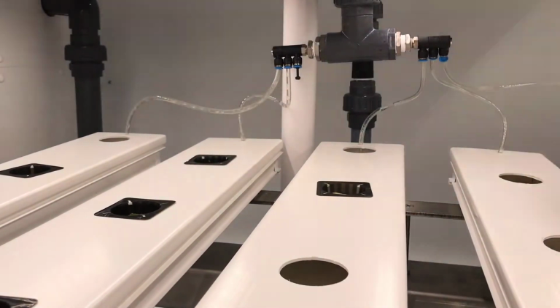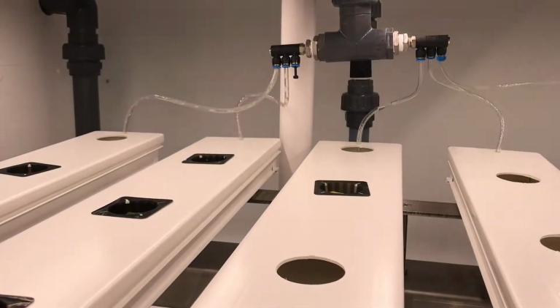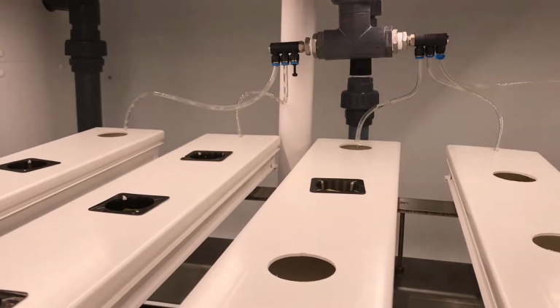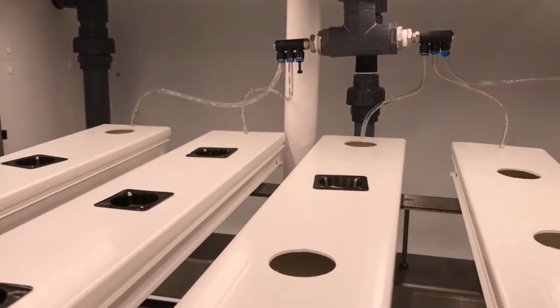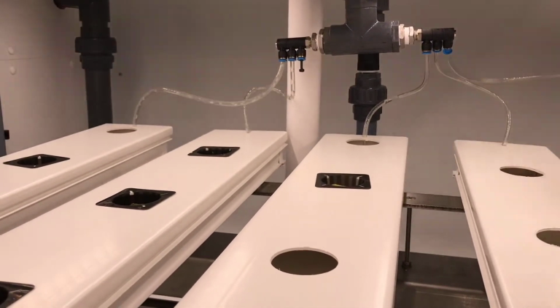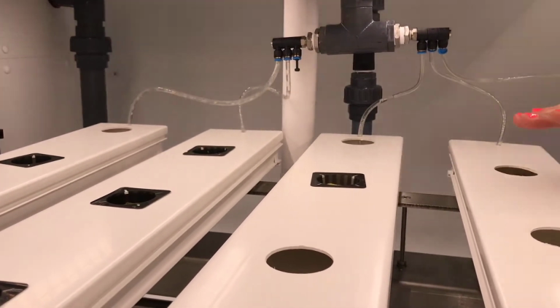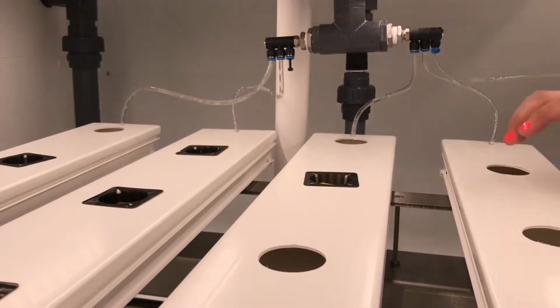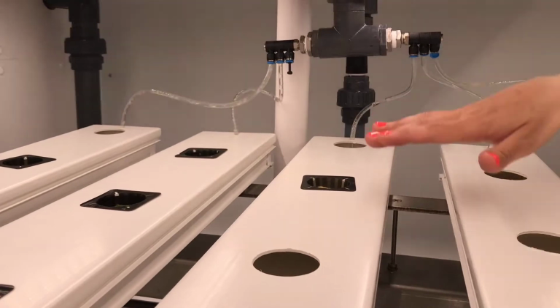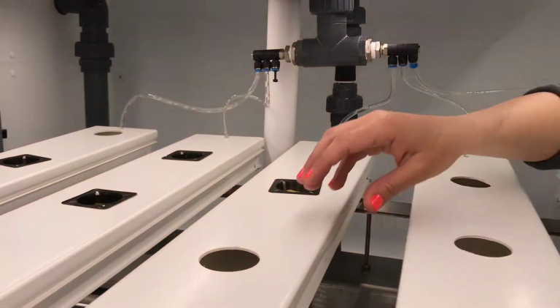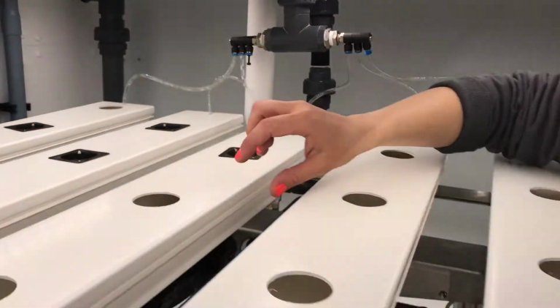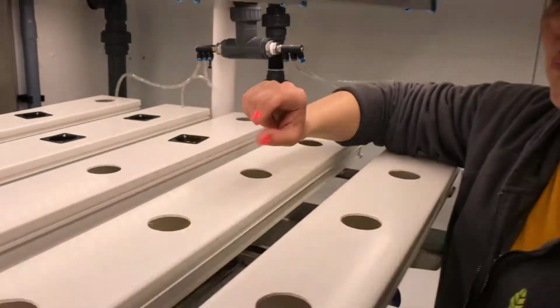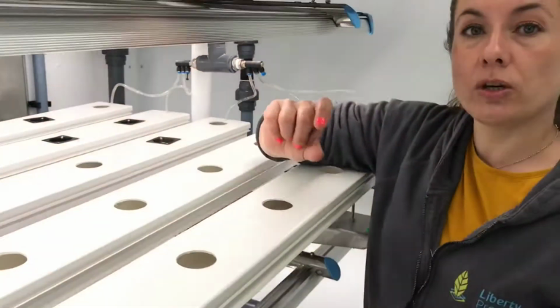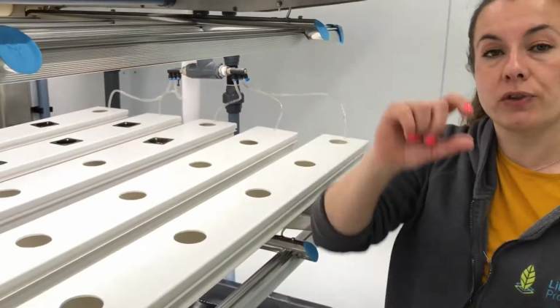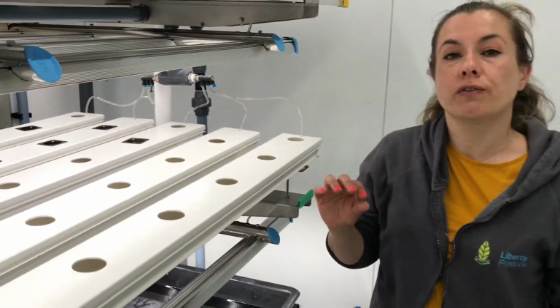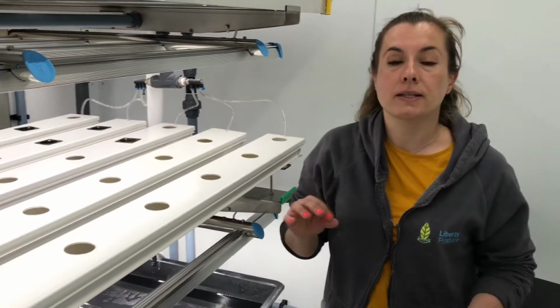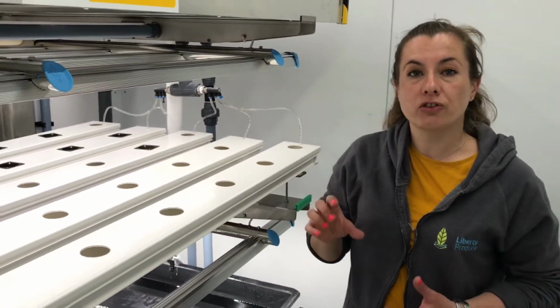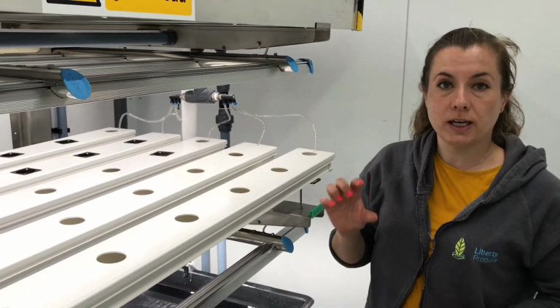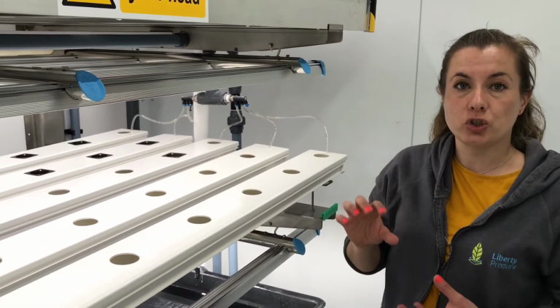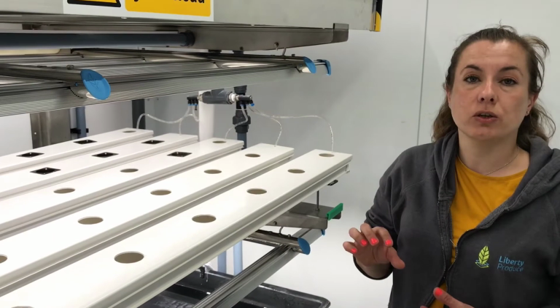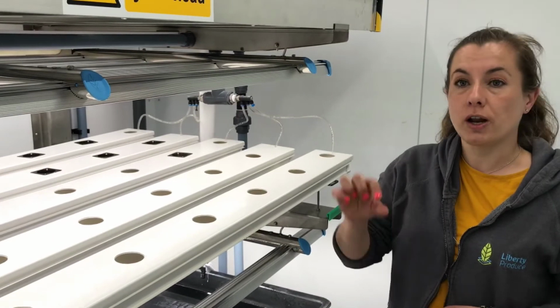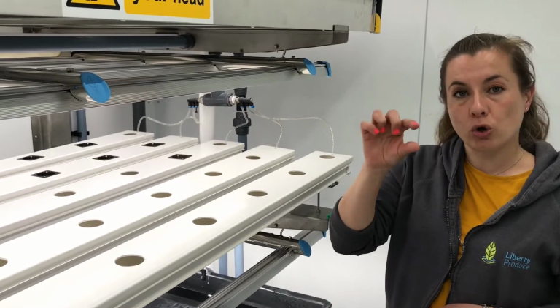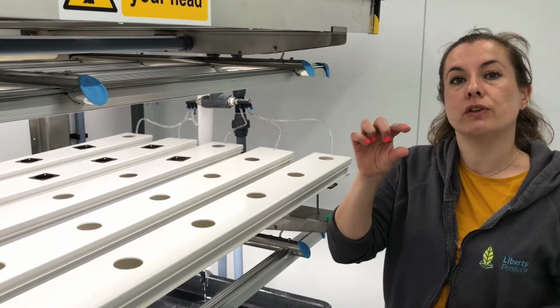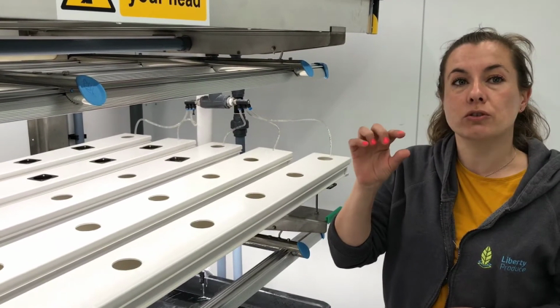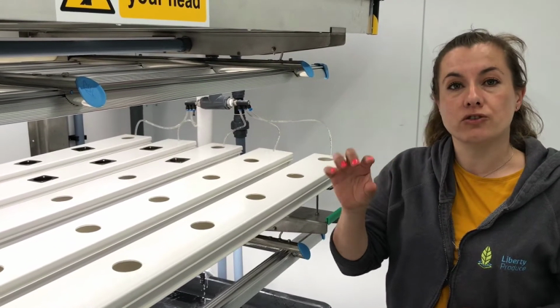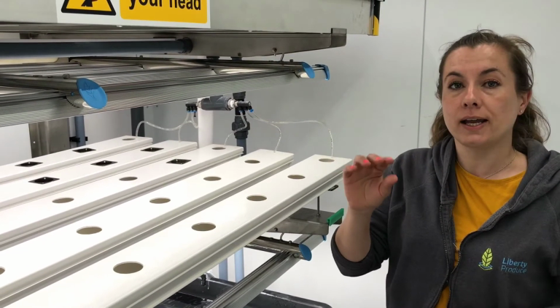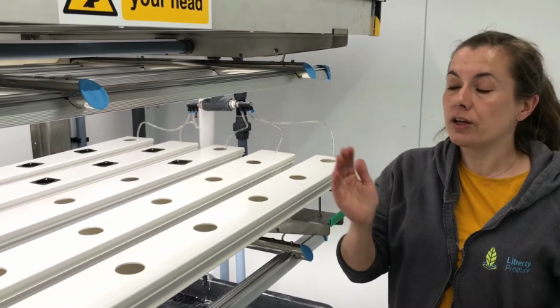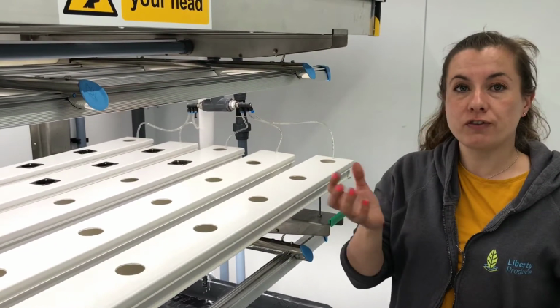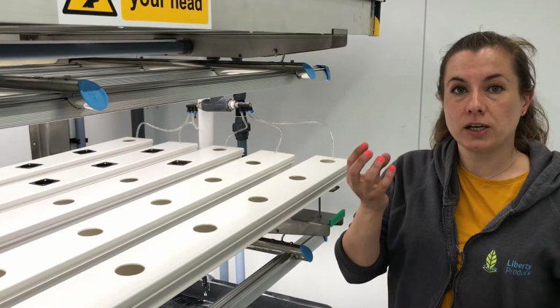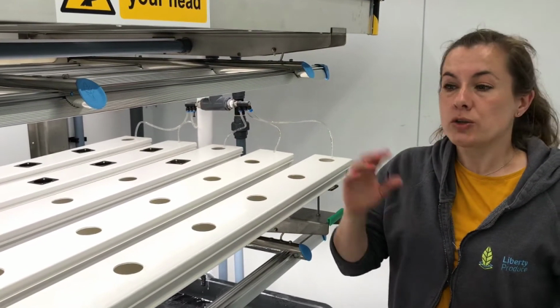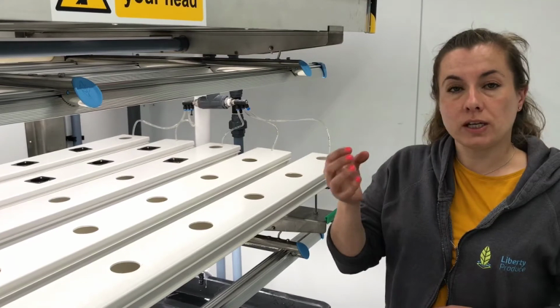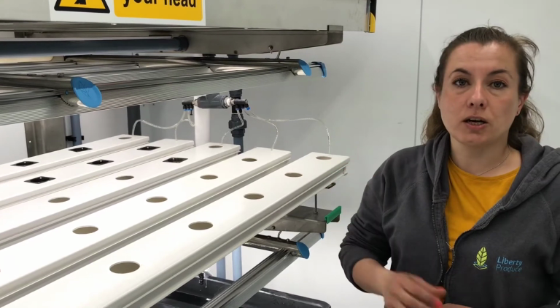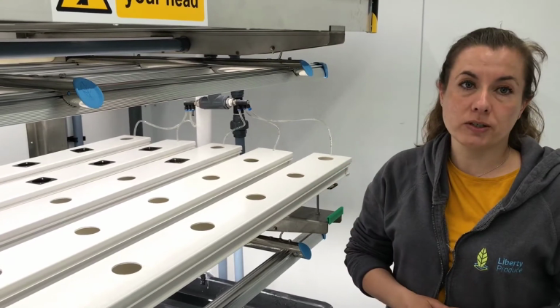Nutrient film technique is really interesting because only the bottoms of the roots actually get the nutrient solution. The tops of the roots remain dry — left in the air so that they can take up oxygen.